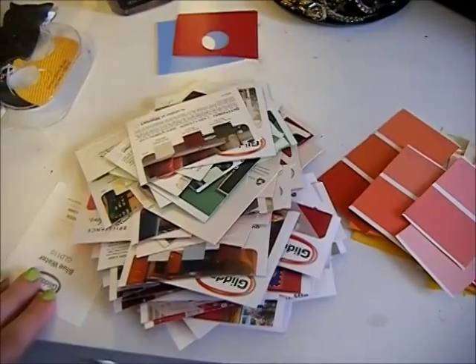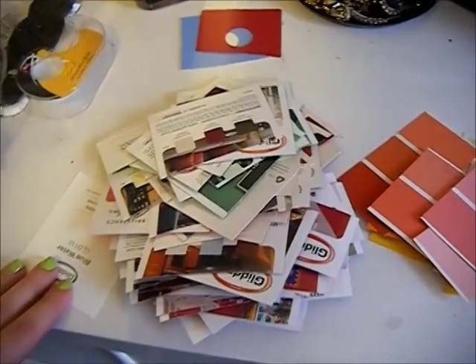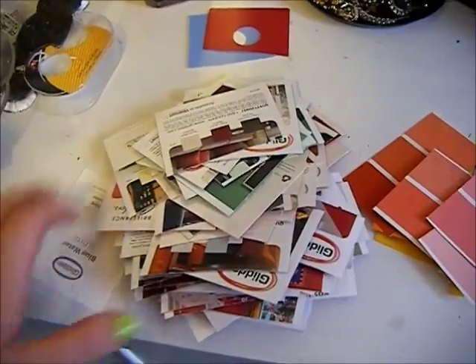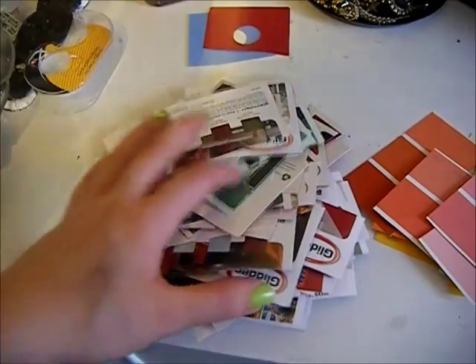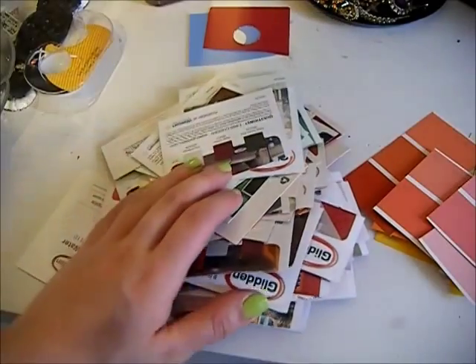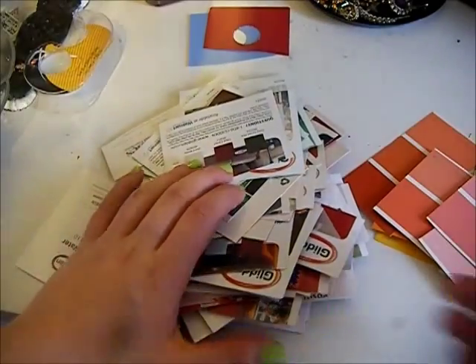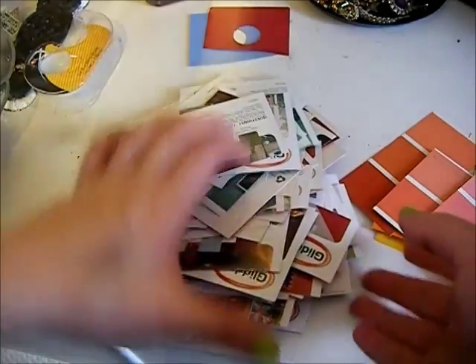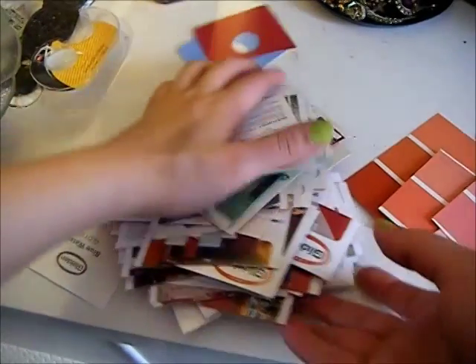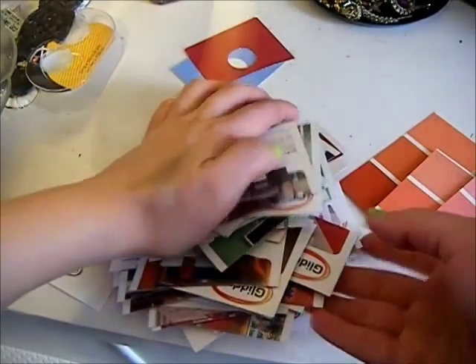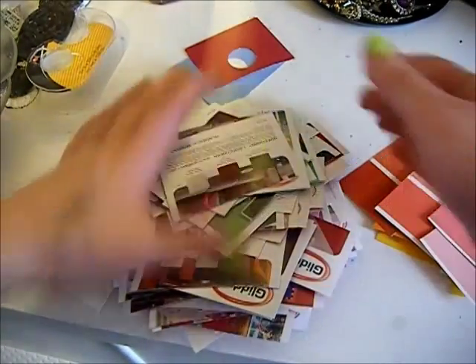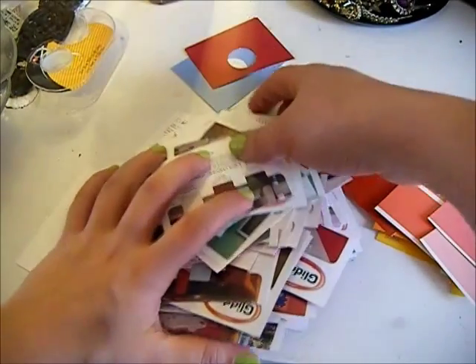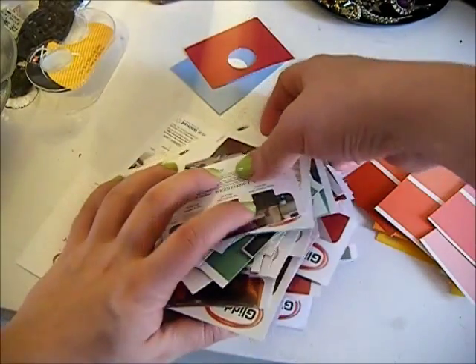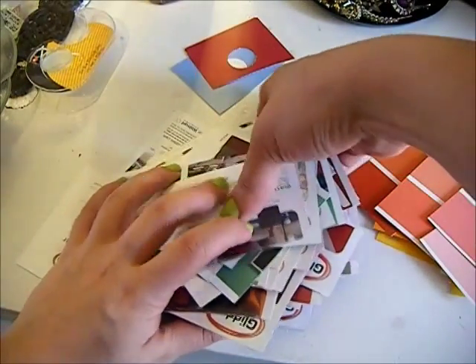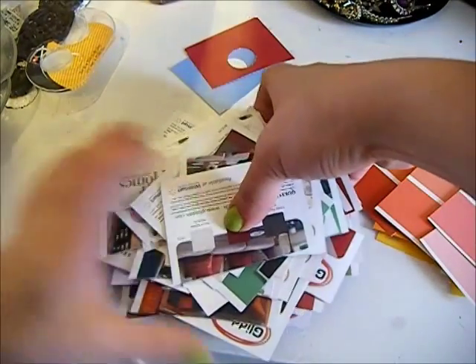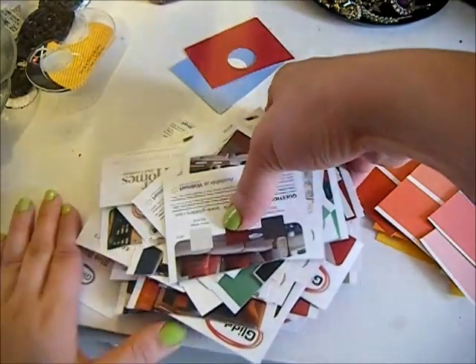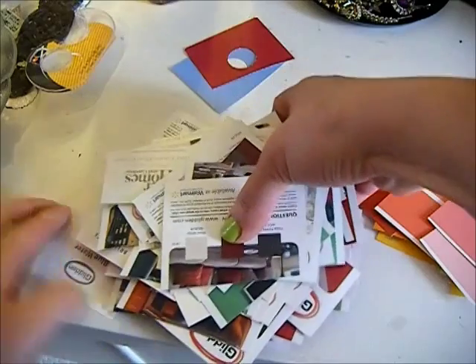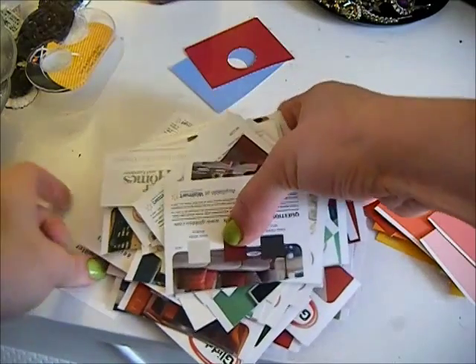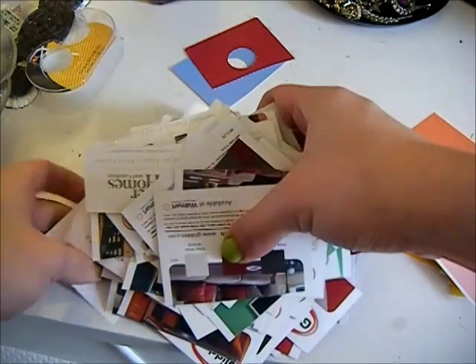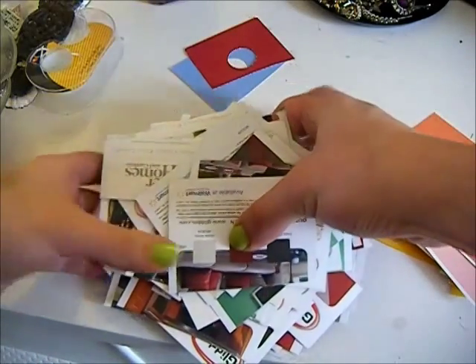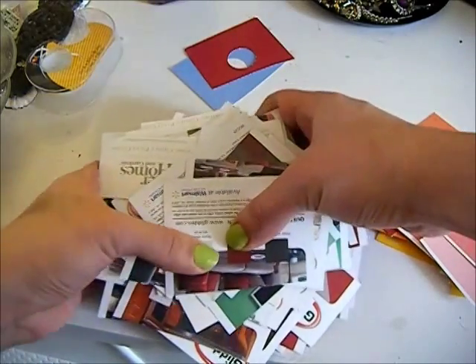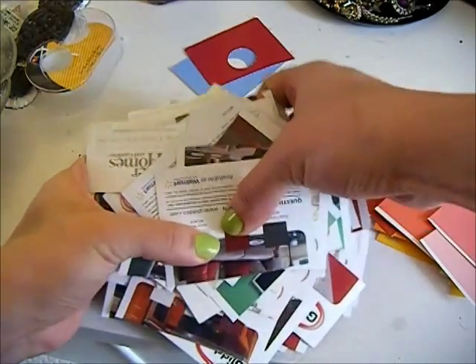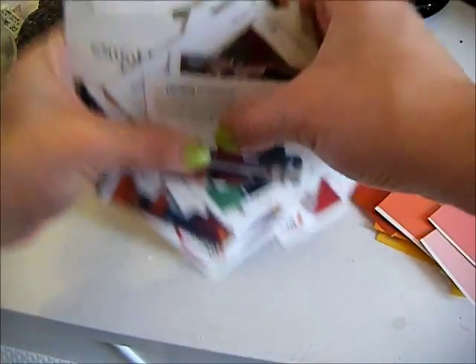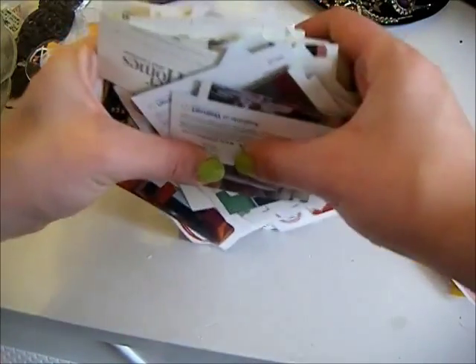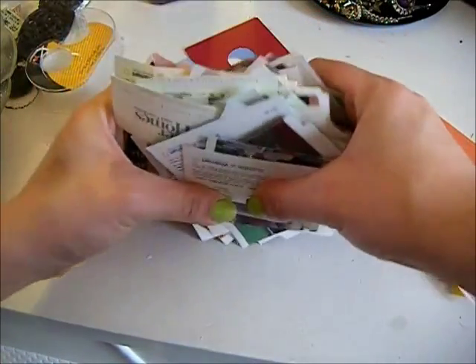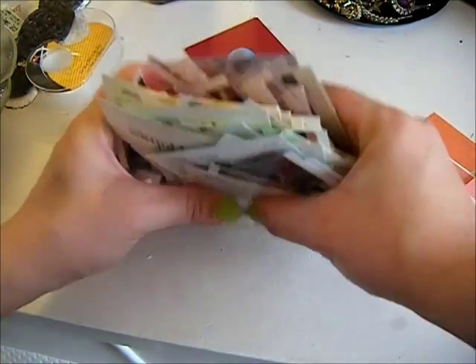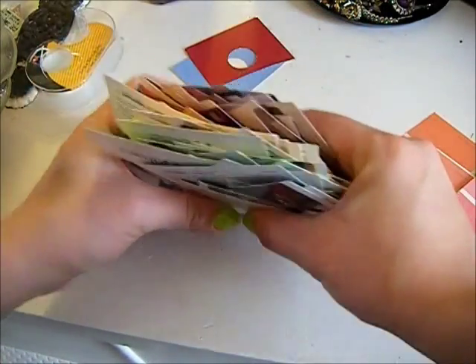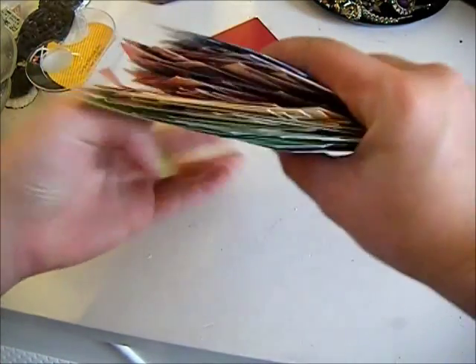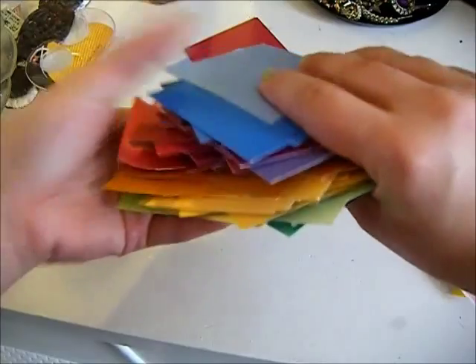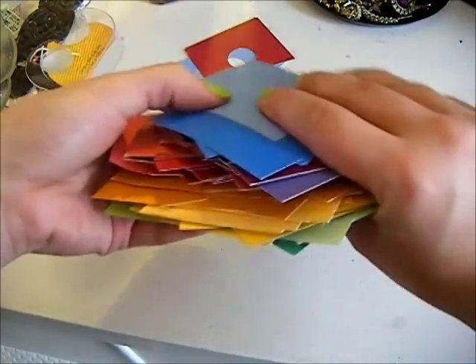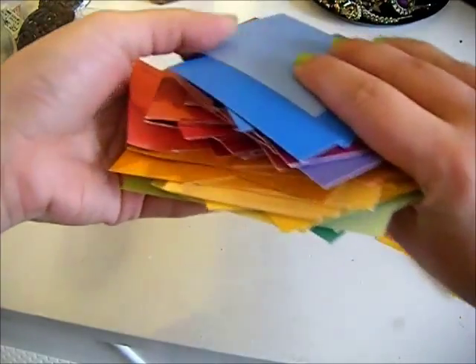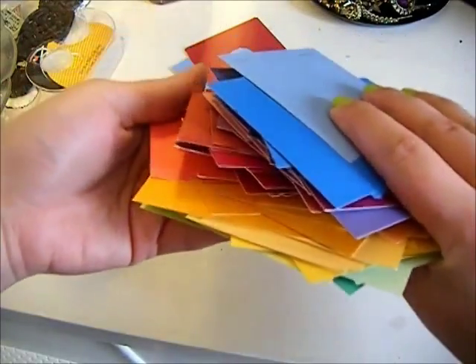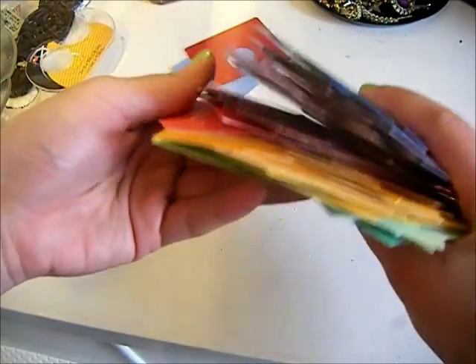These are our final squares and rectangles, and now we are ready to apply our double sided tape to the back of them and then stick them onto the wall.